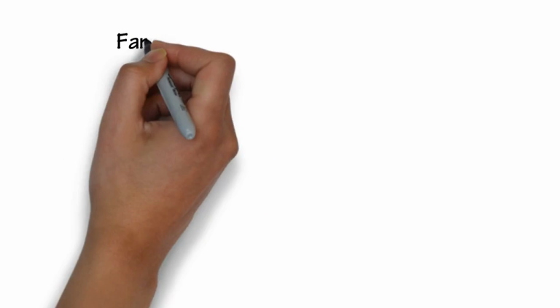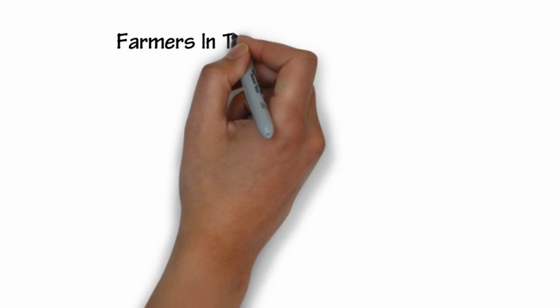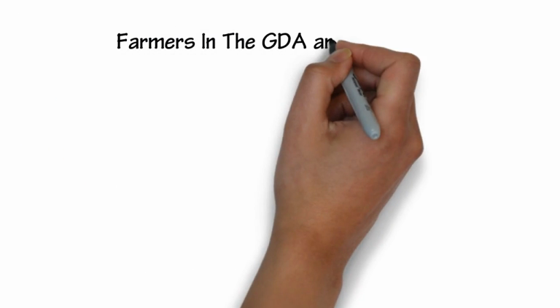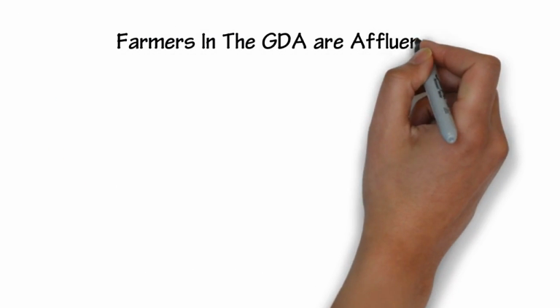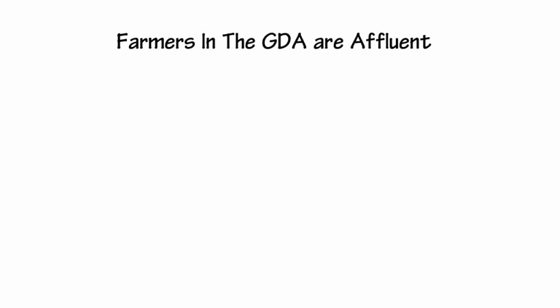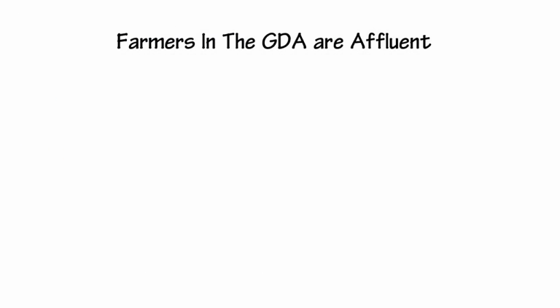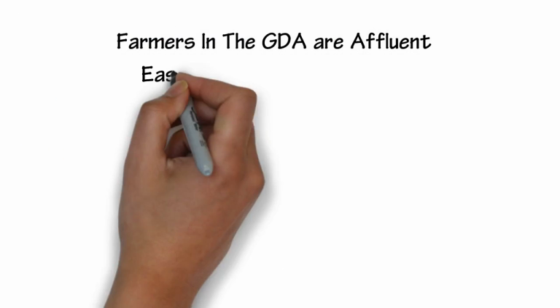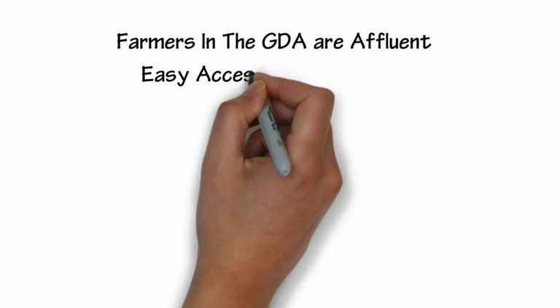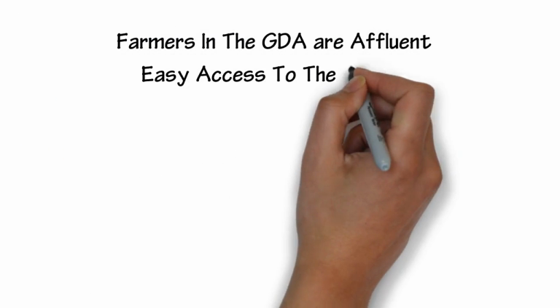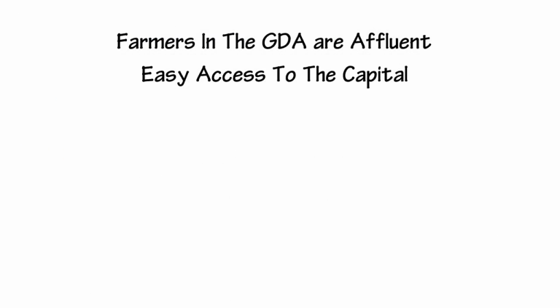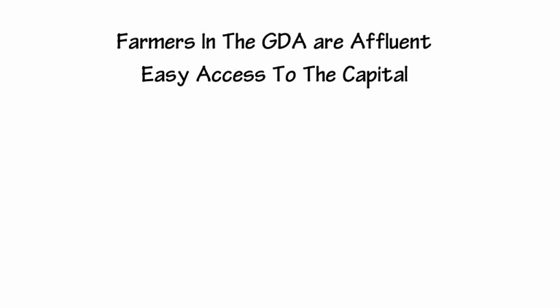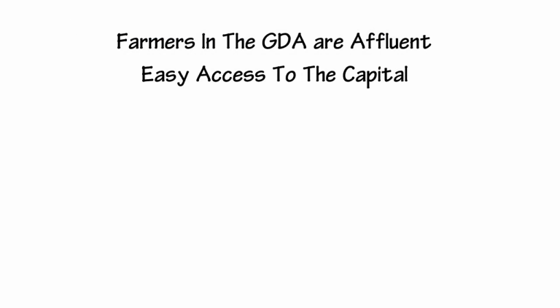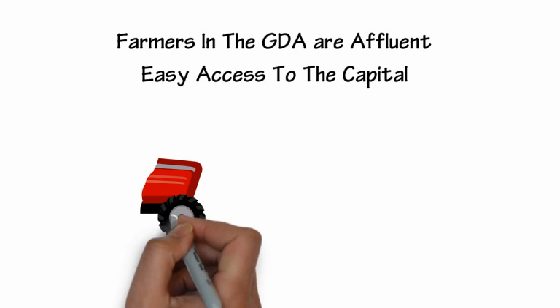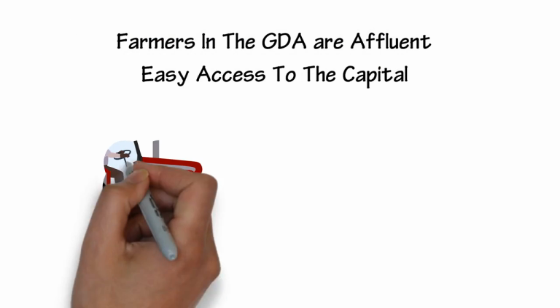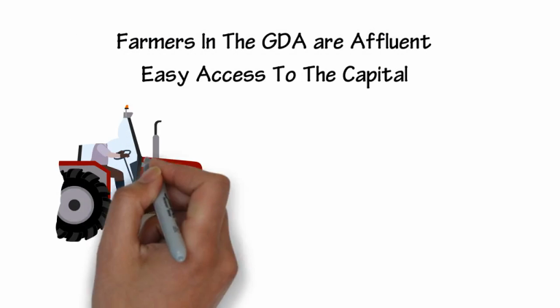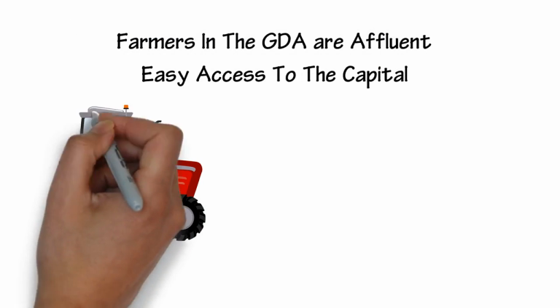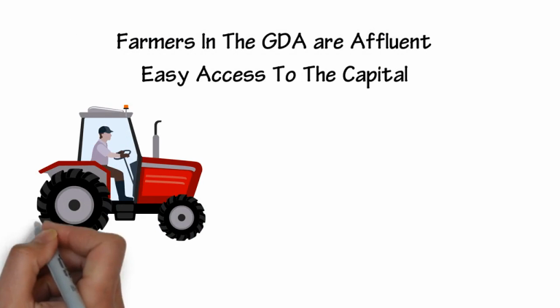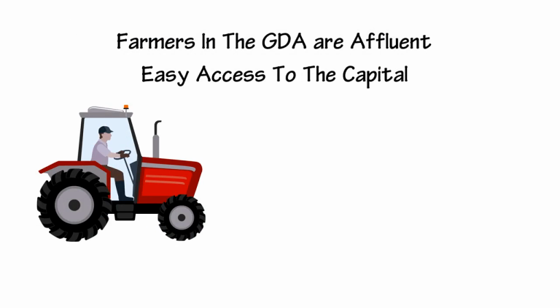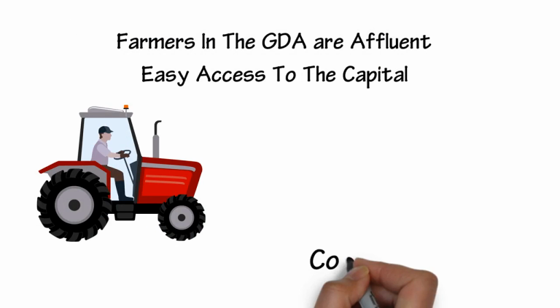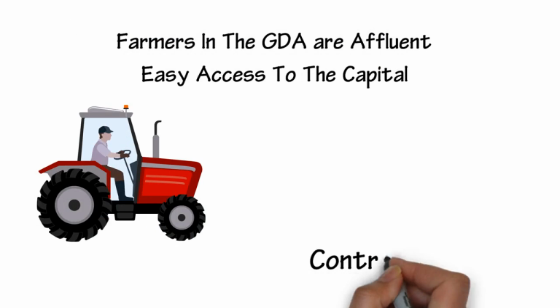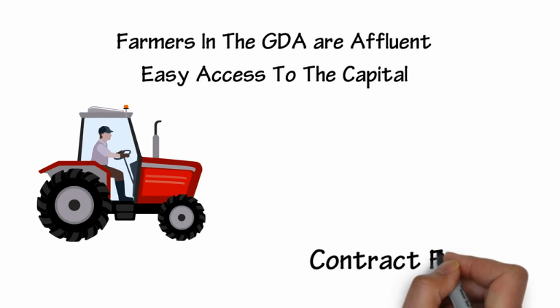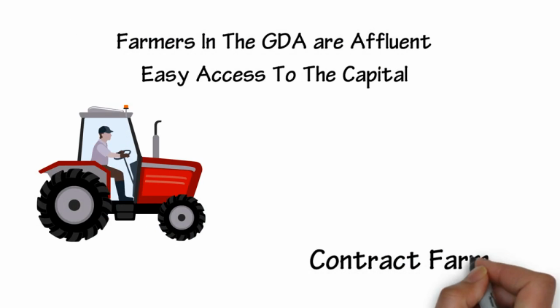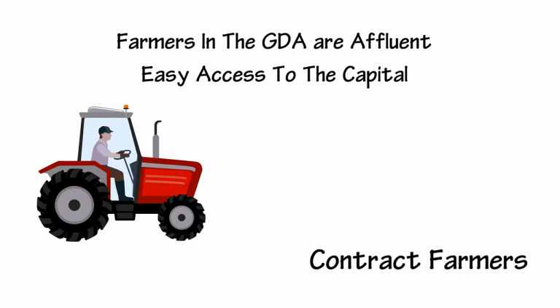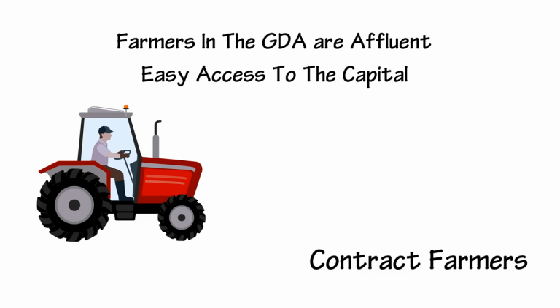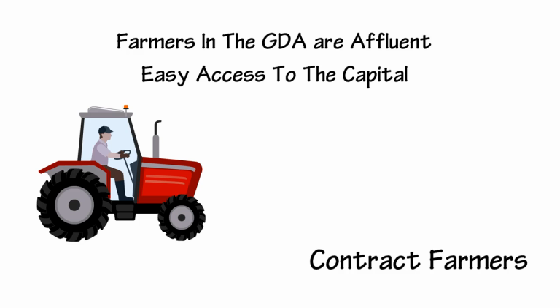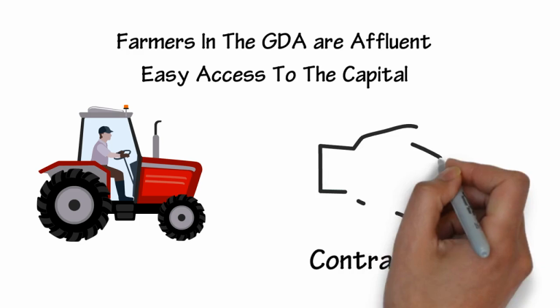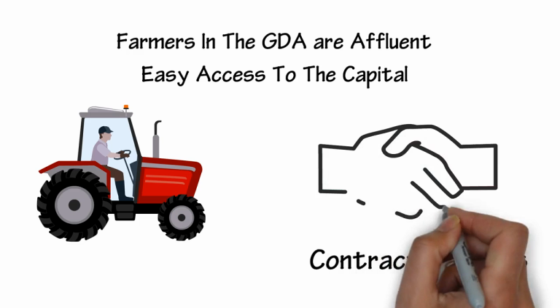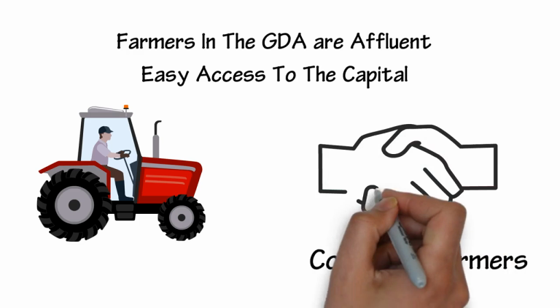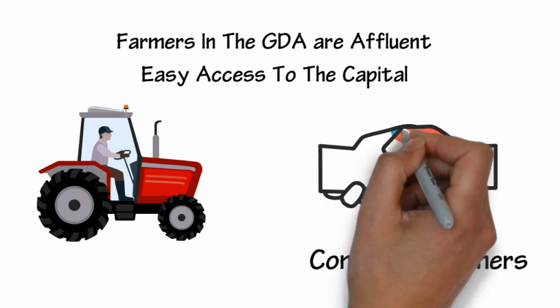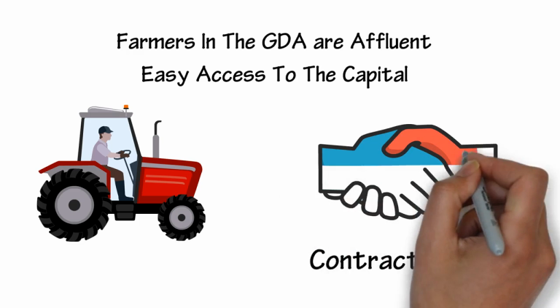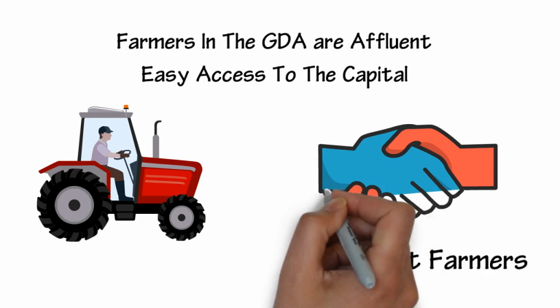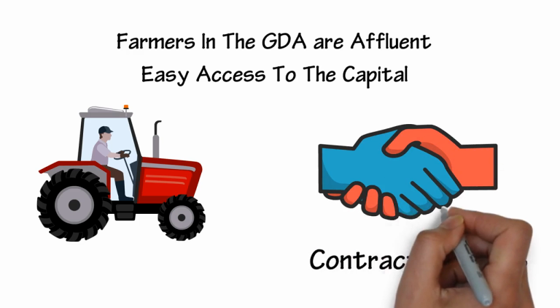Farmers in the GDA are affluent. They have easy access to the capital and can afford modern machines and operate co-ops. Contract farmers are also in place, carried out on the basis of an agreement between the buyer and farm producers.